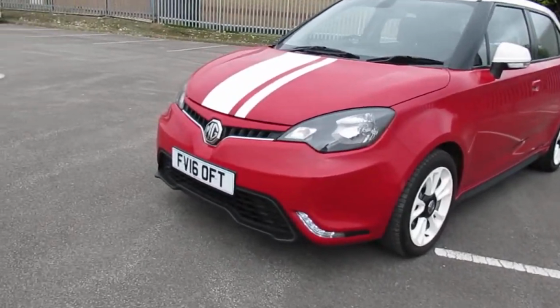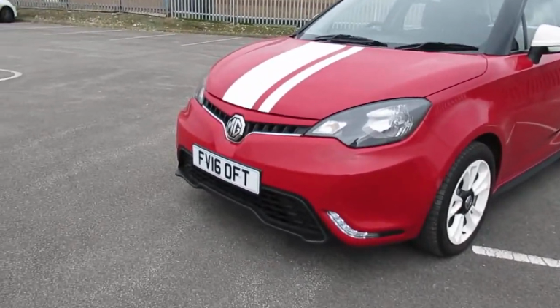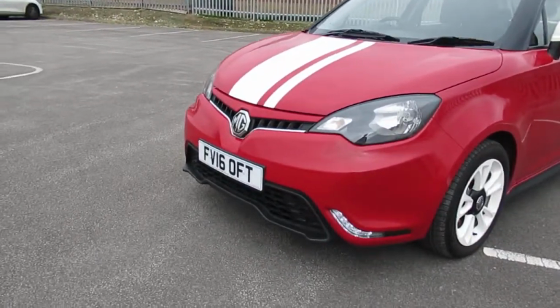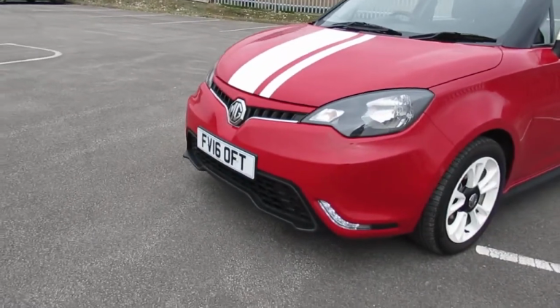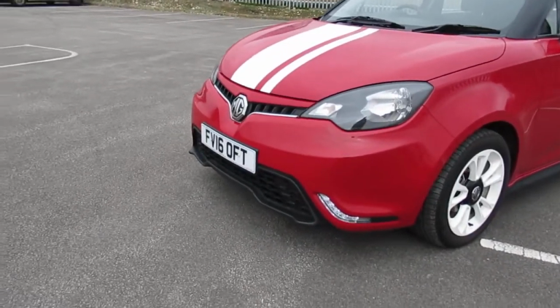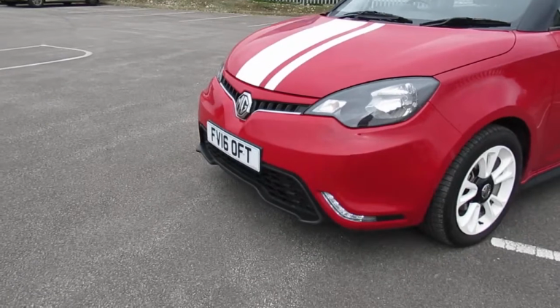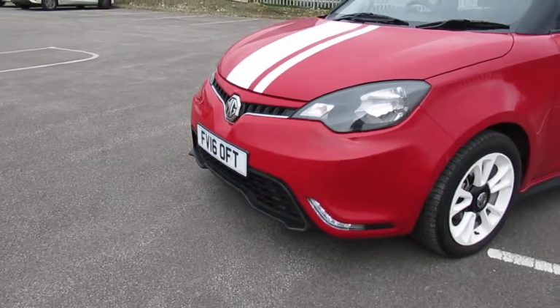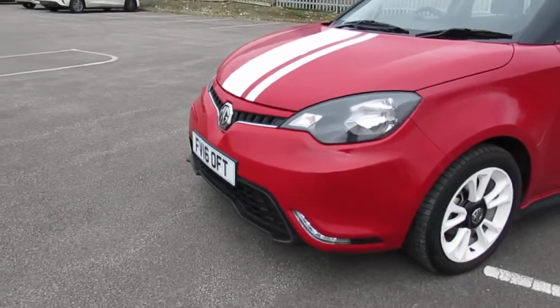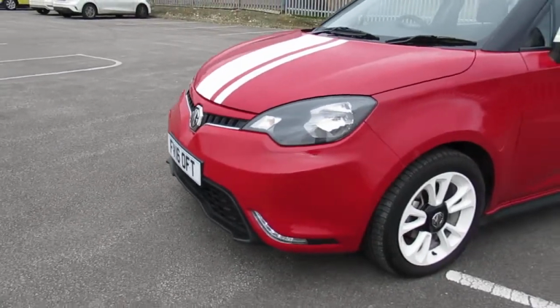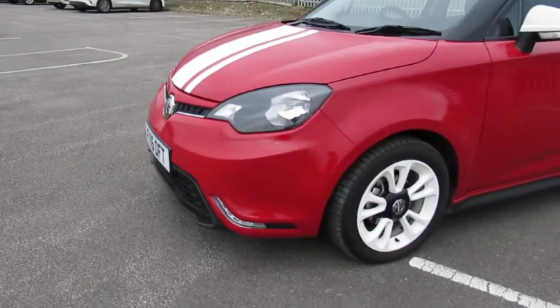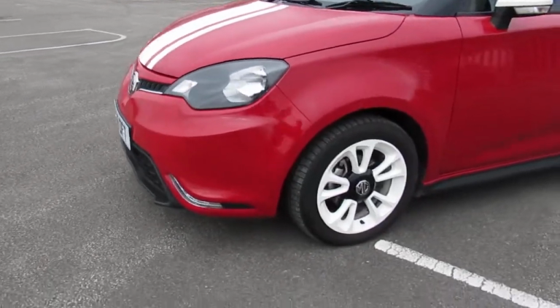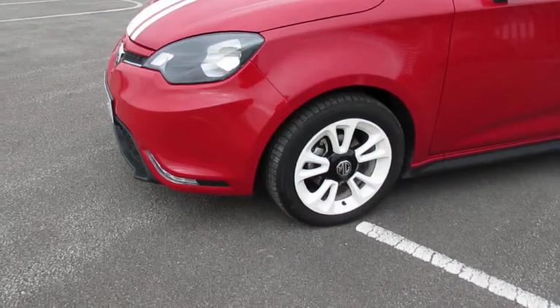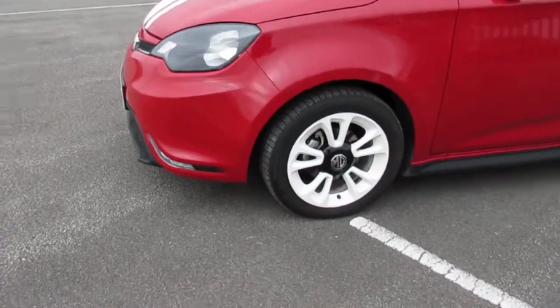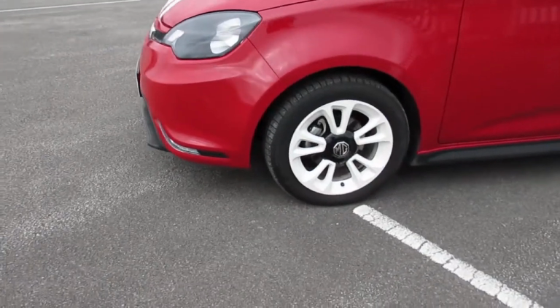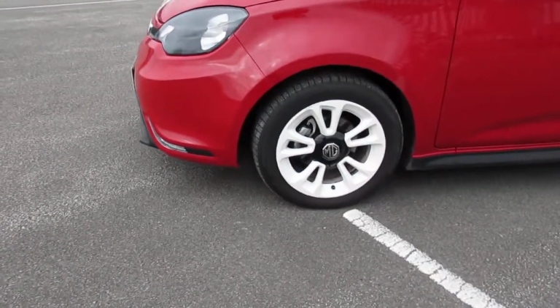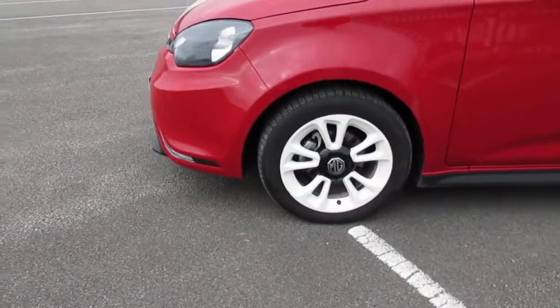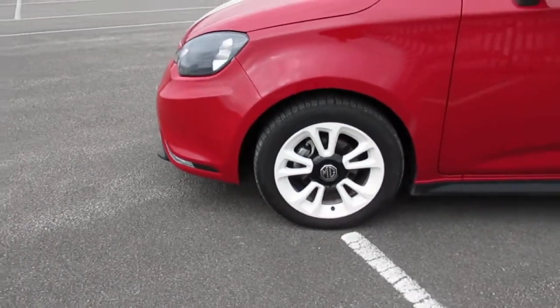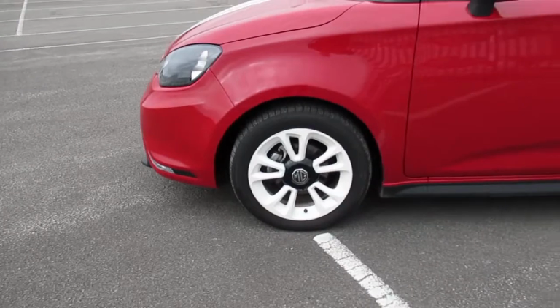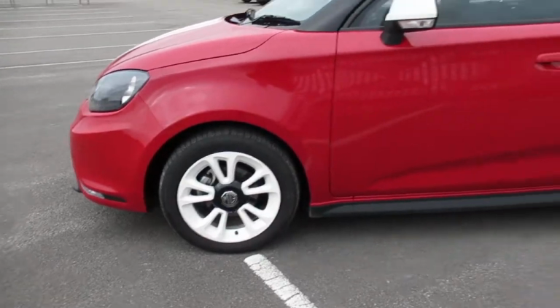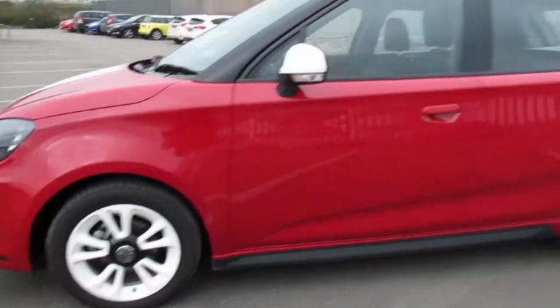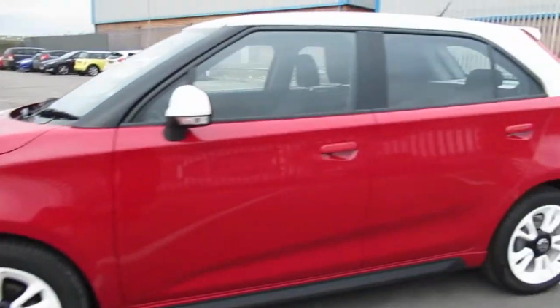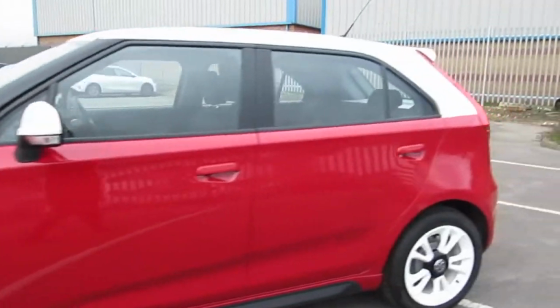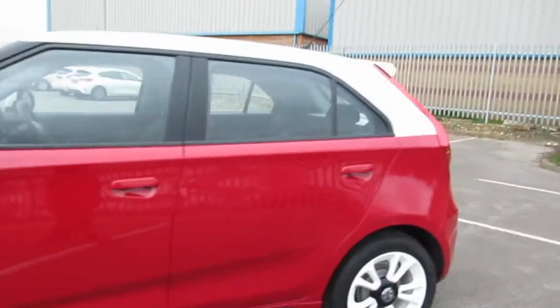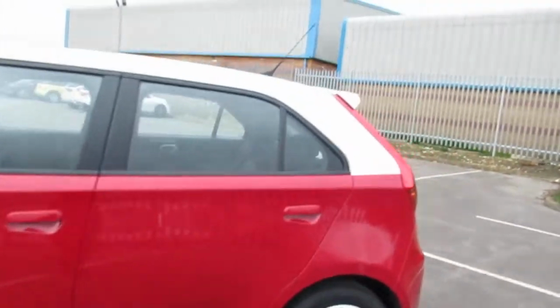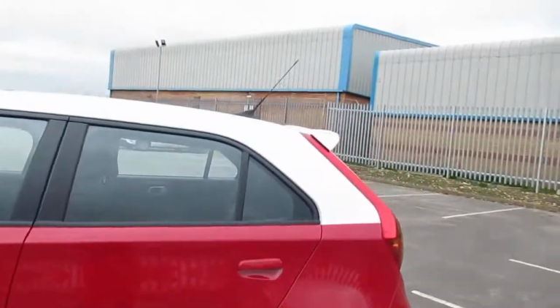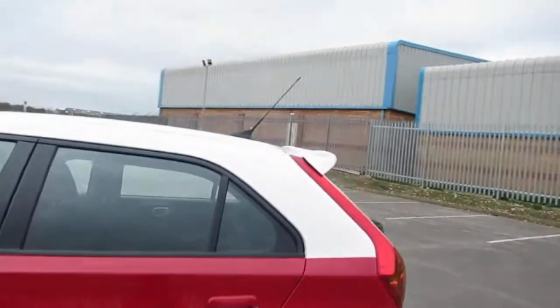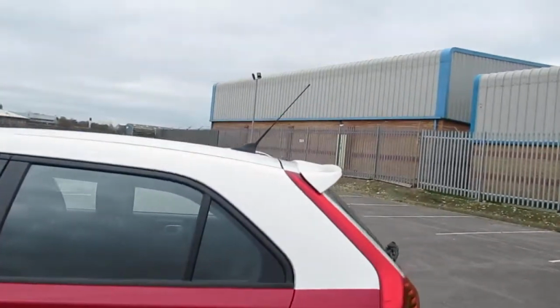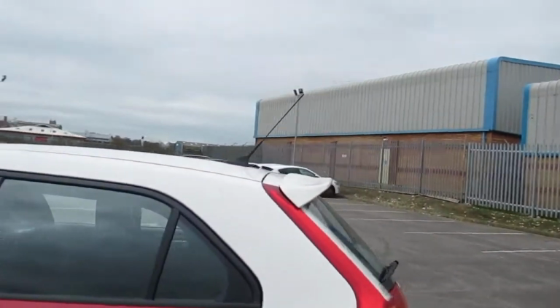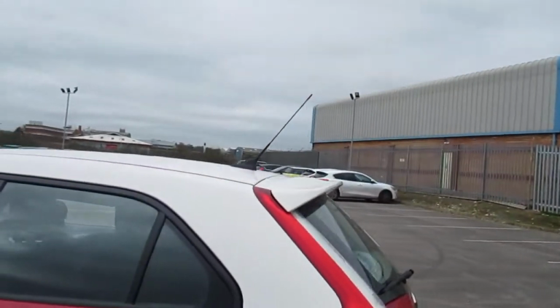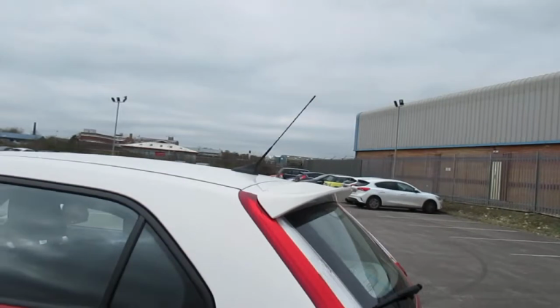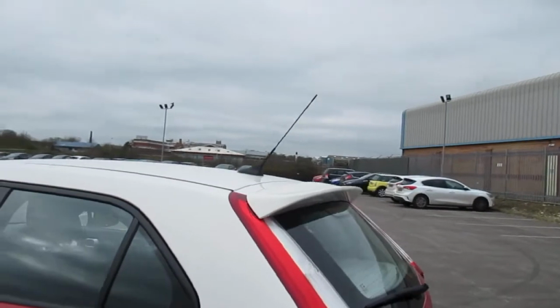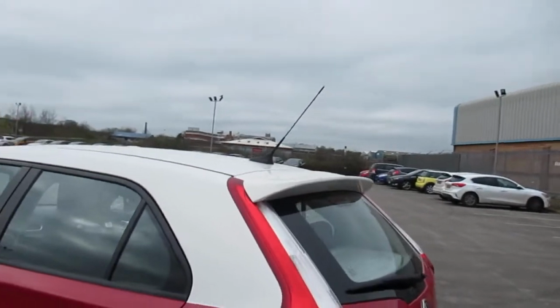You get daytime running lights on the front with fog lights. It also has the white alloy wheels and a white boot lid spoiler.